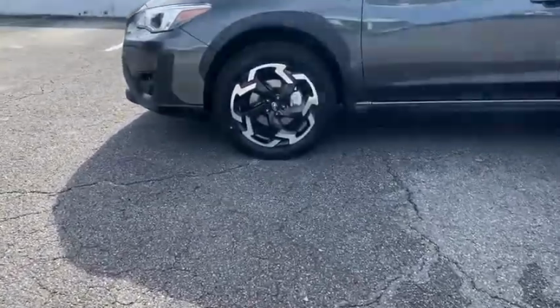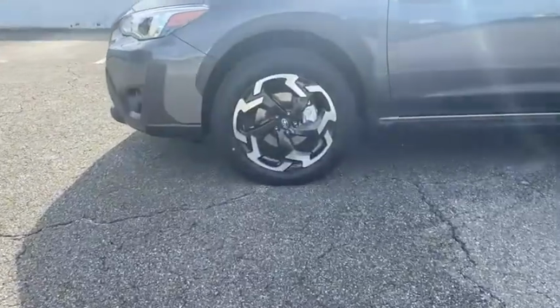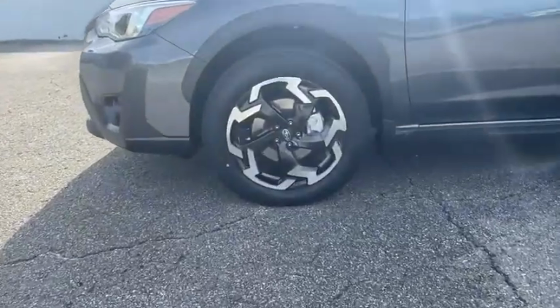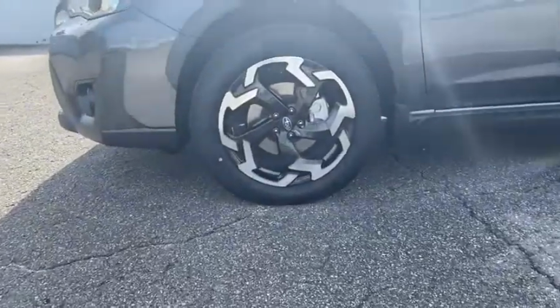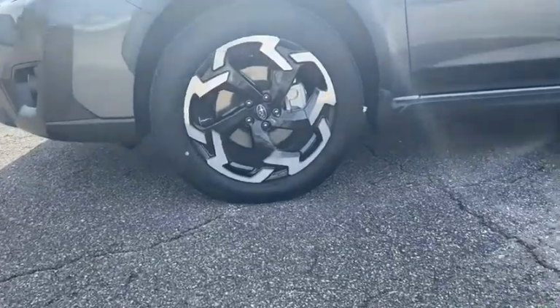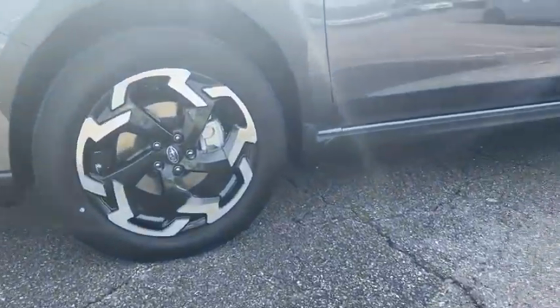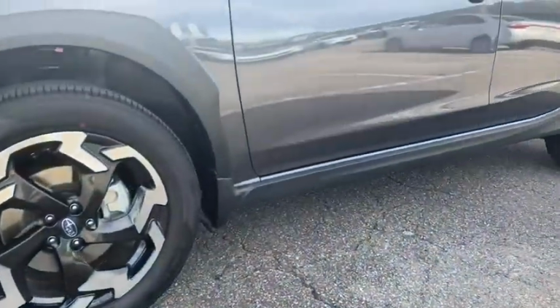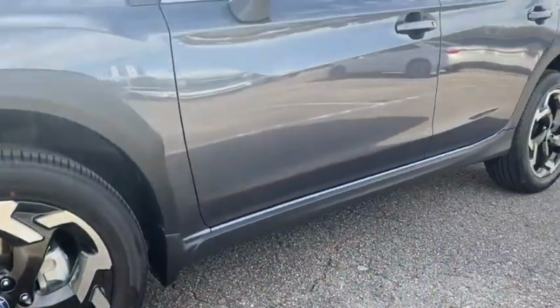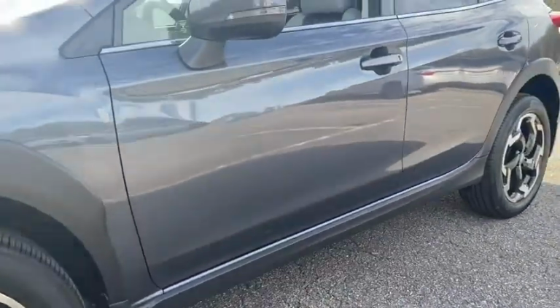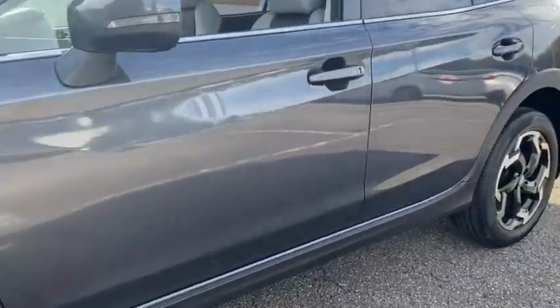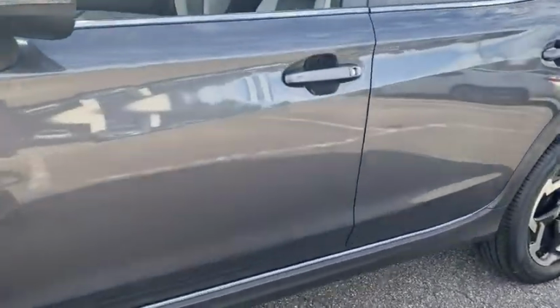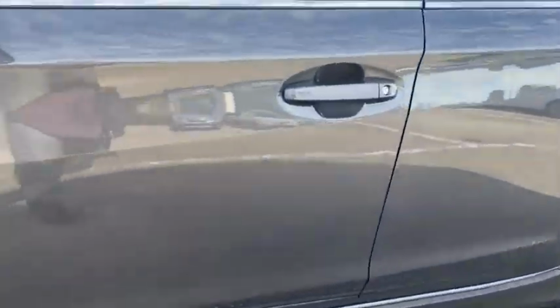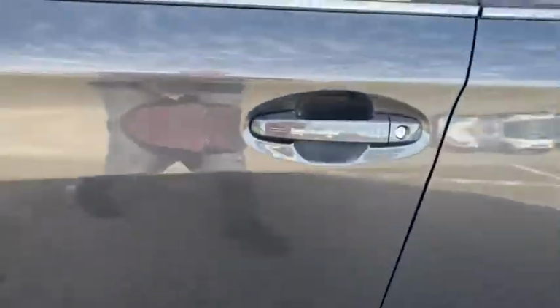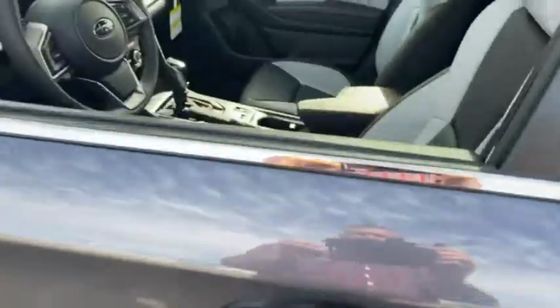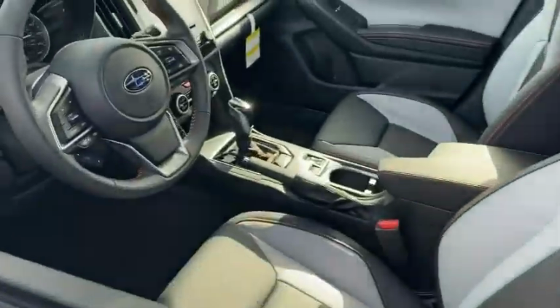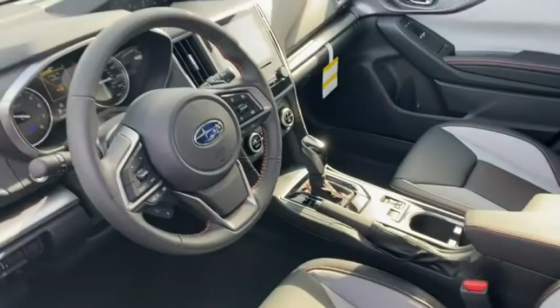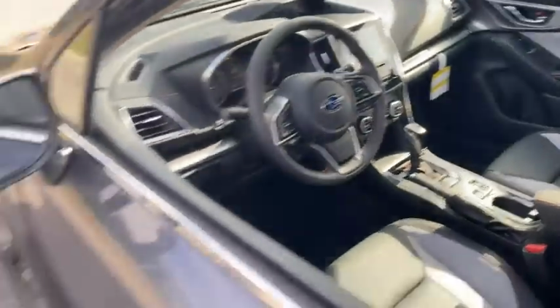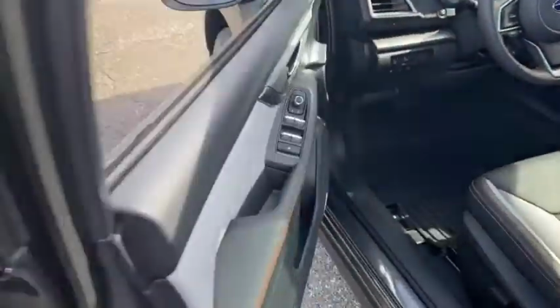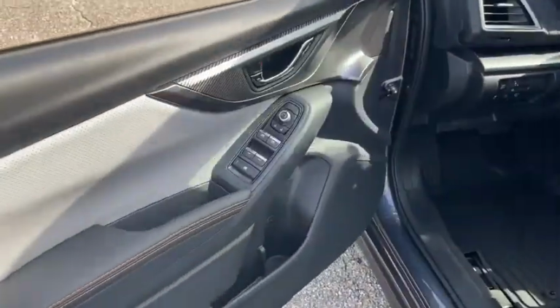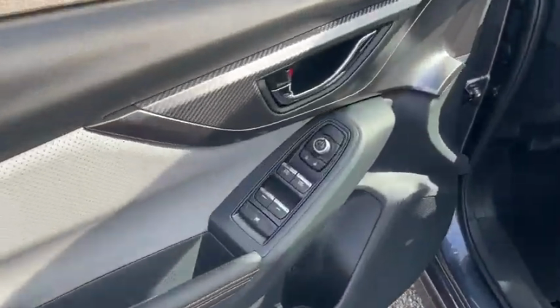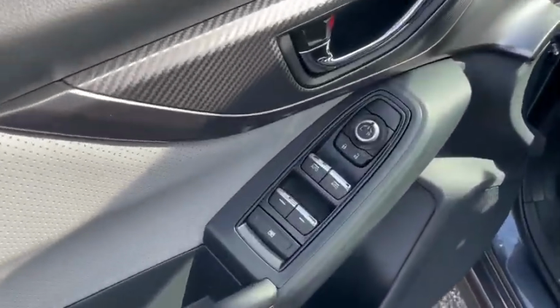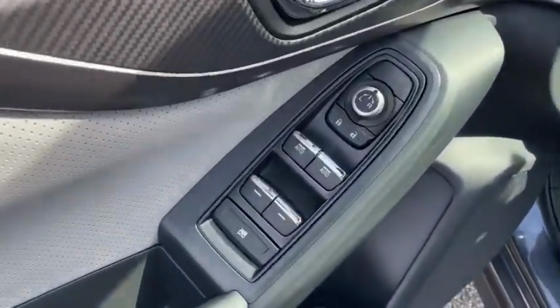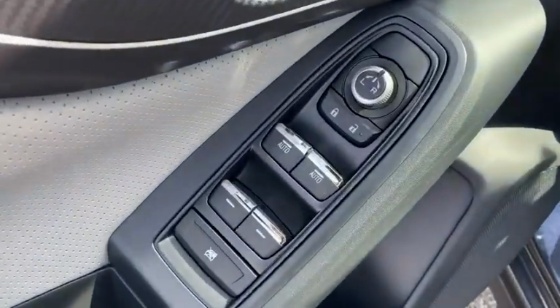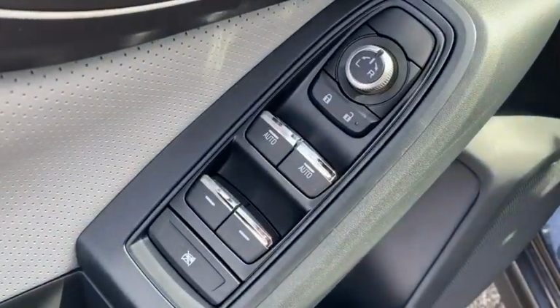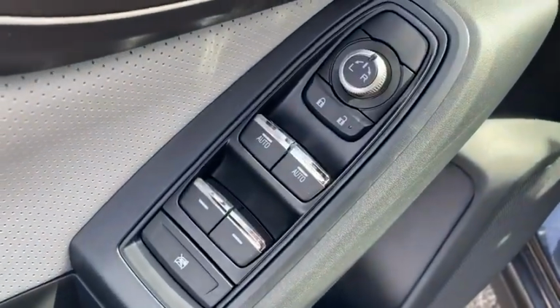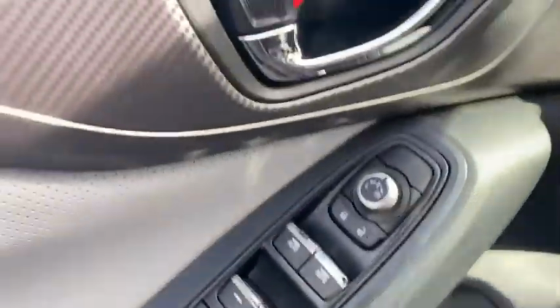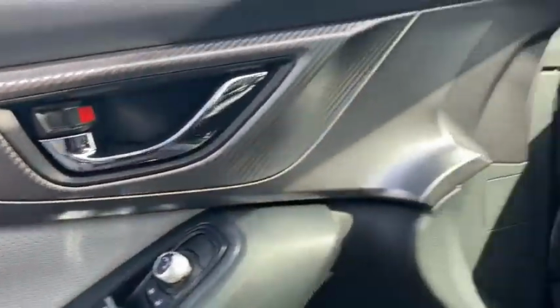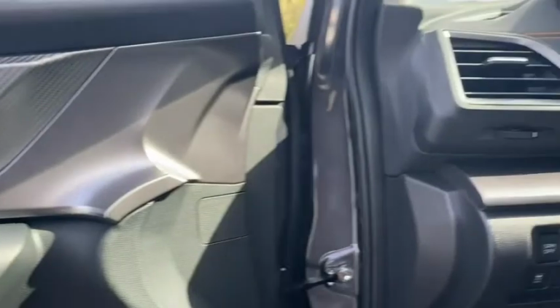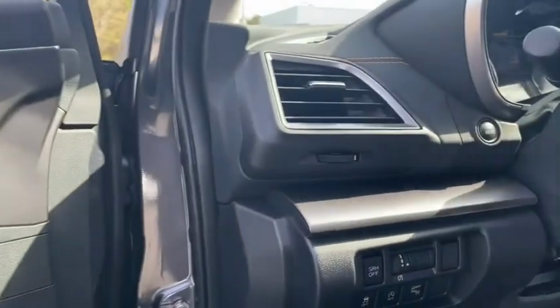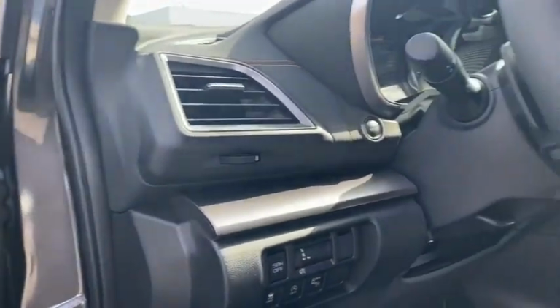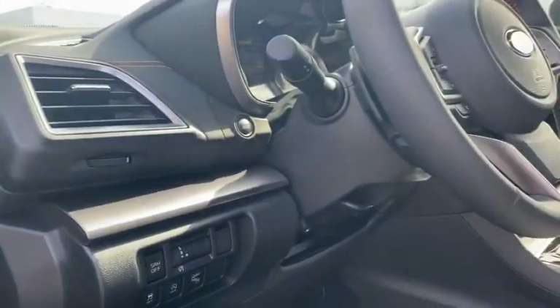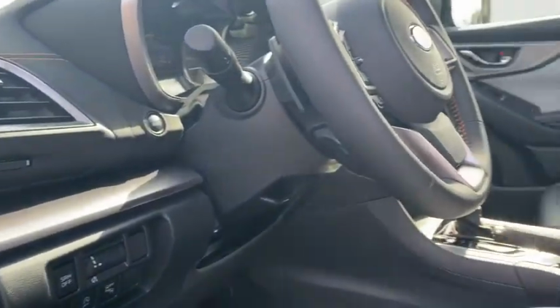The all-wheel drive Crosstrek pulls in the best parts of the award-winning Impreza and adds the details to give this crossover a bit of style among a sea of boring. And since it's a Subaru, you know the Crosstrek is built to last.